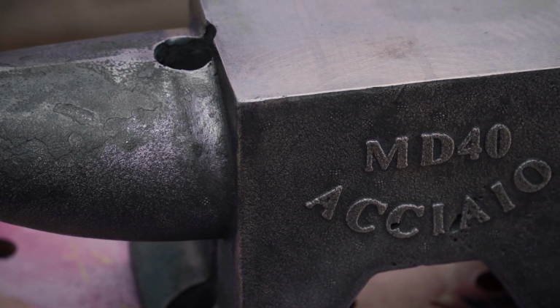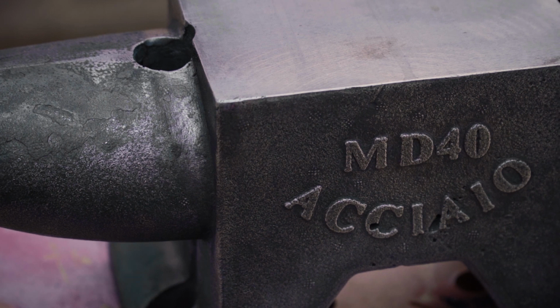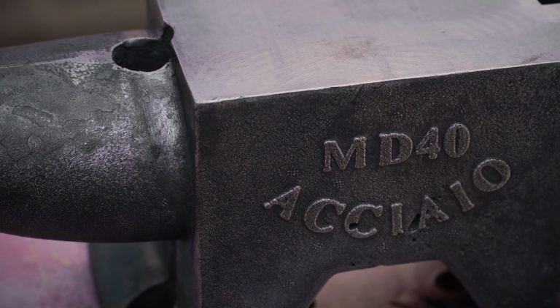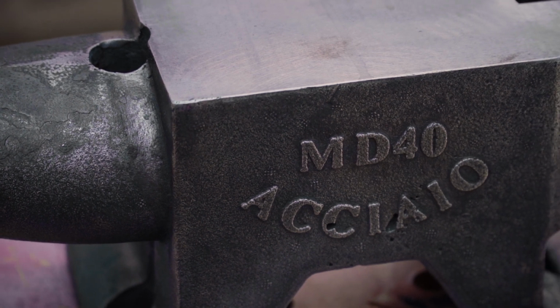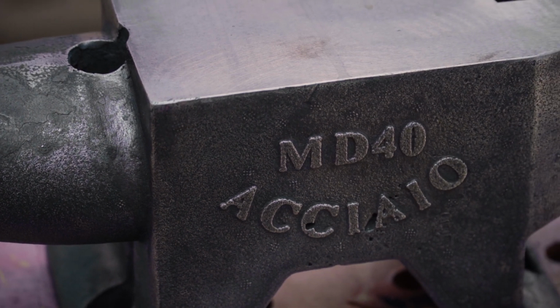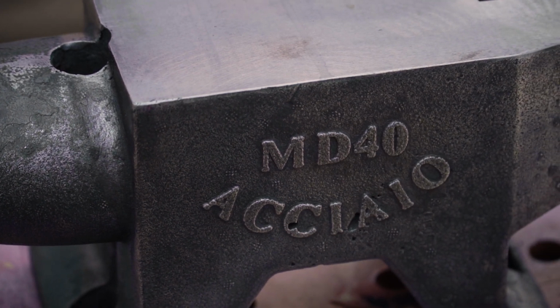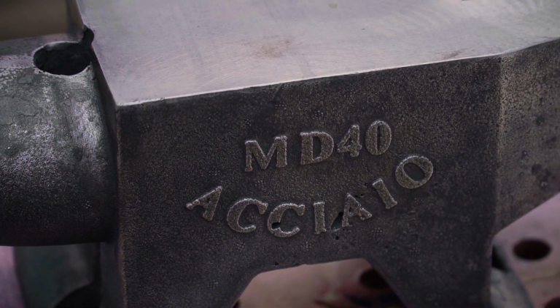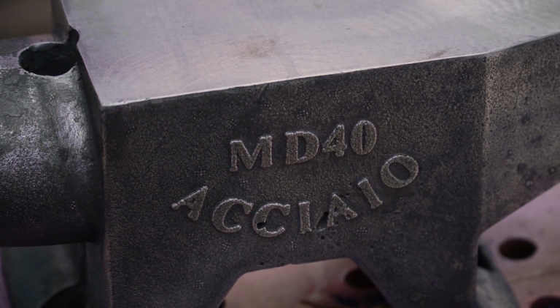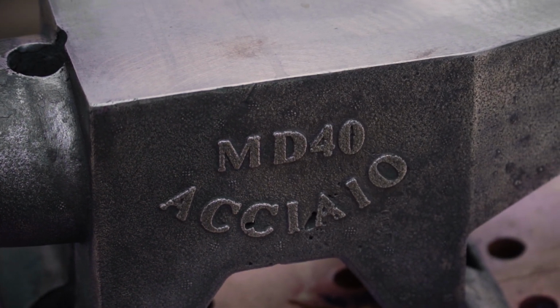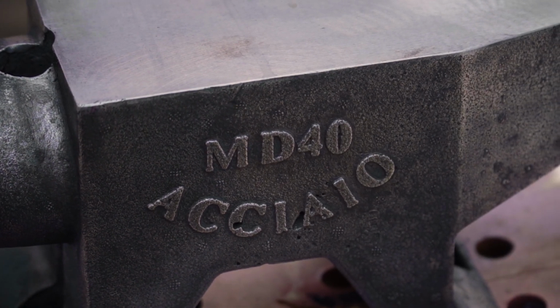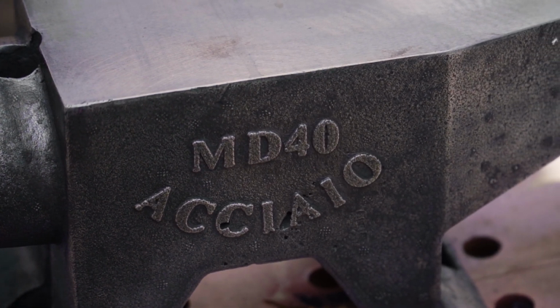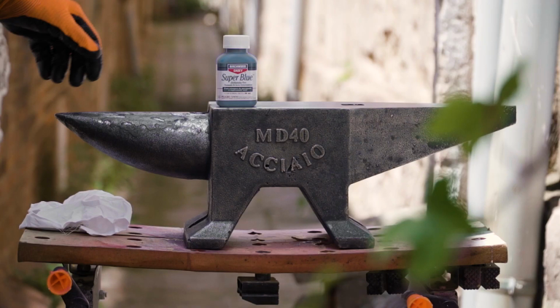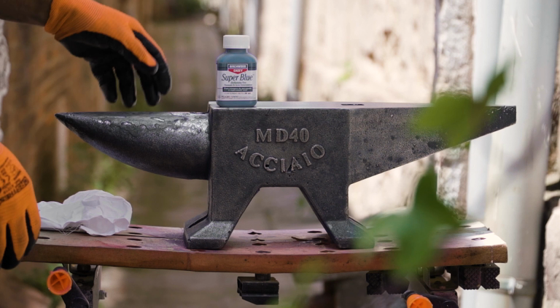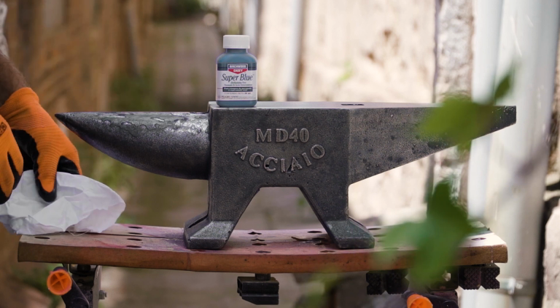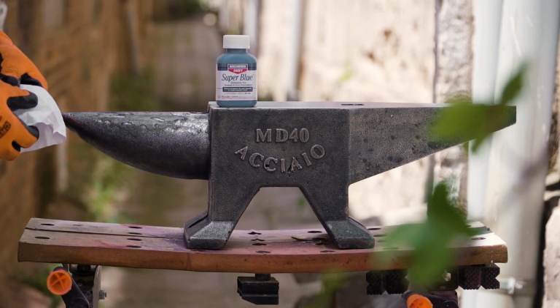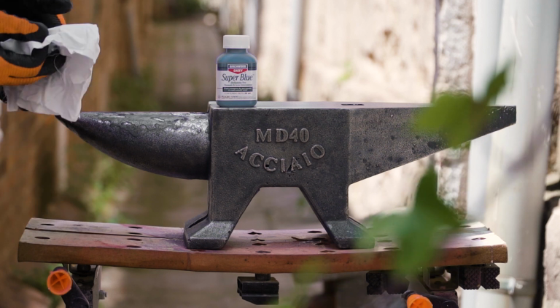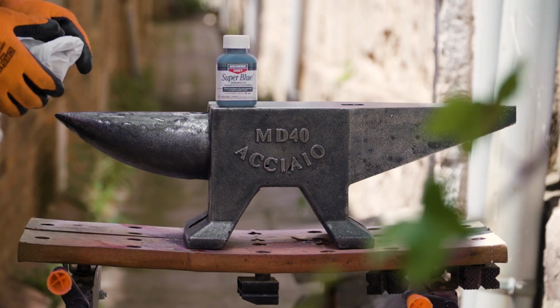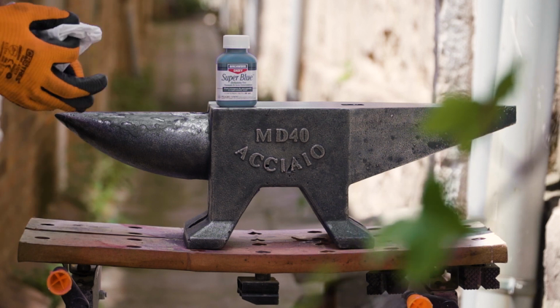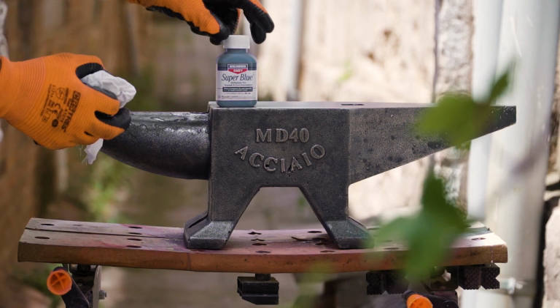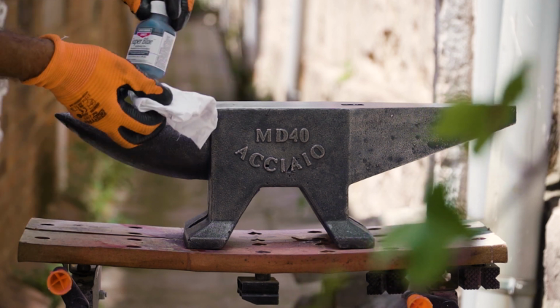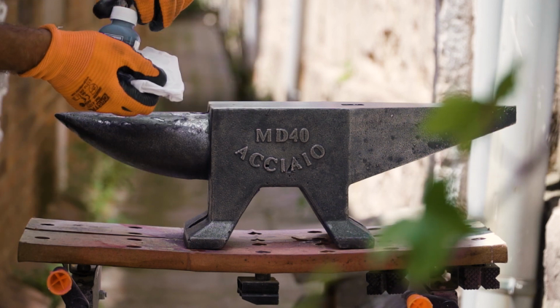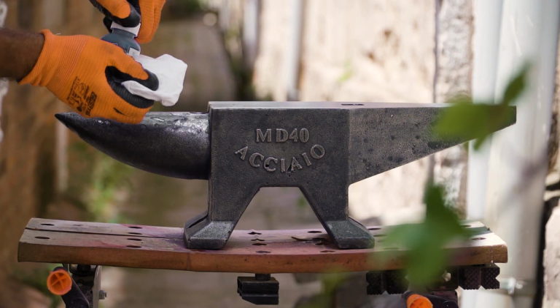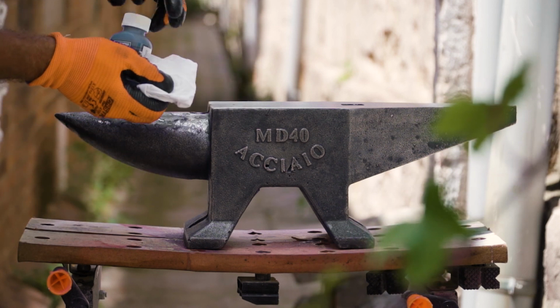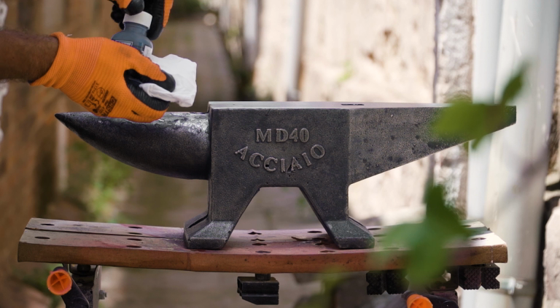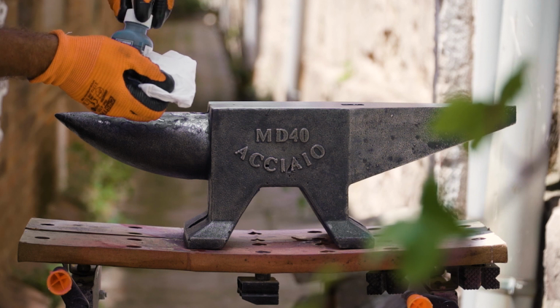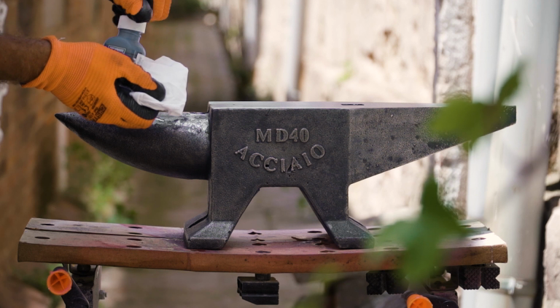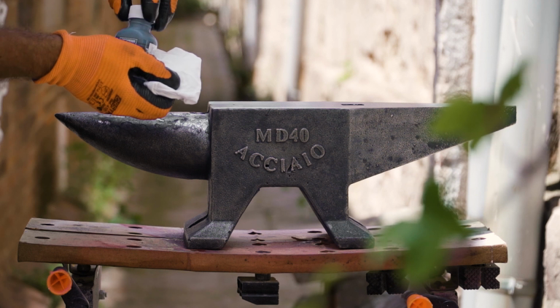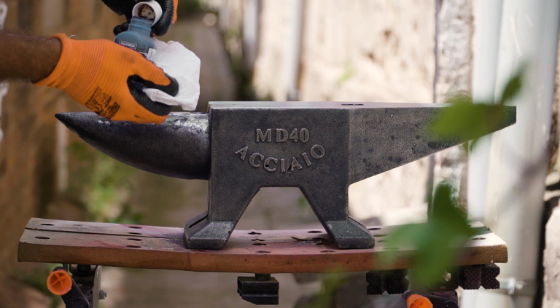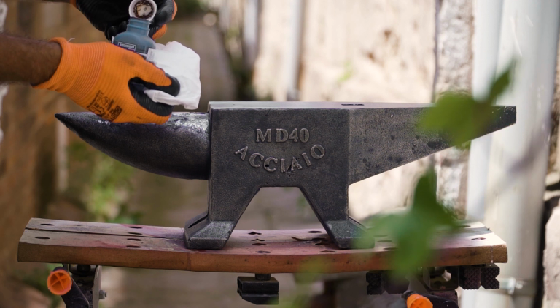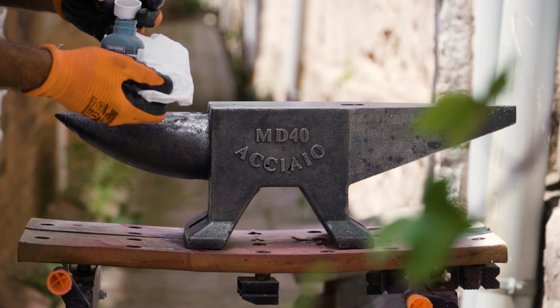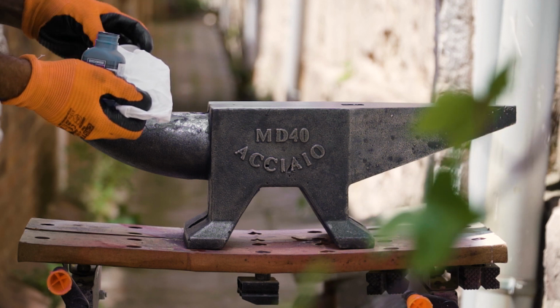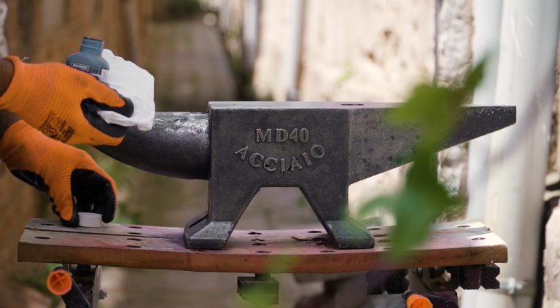Since the anvil is now stripped of its protective covering, it will be very susceptible to rust. There are multiple ways to prevent rust, but I've decided to go with the cold-bluing method. I'm using a super-bluing compound from Birchwood Casey, and despite its name, it's actually black.